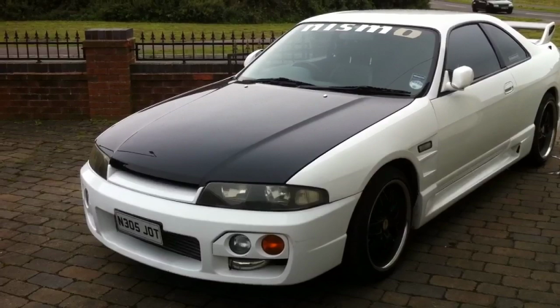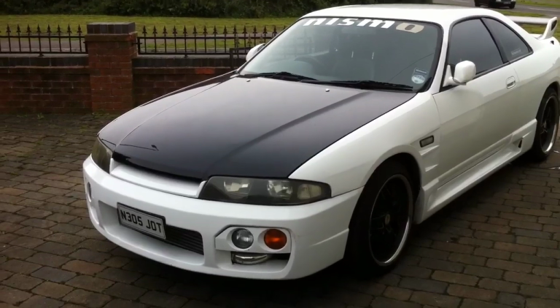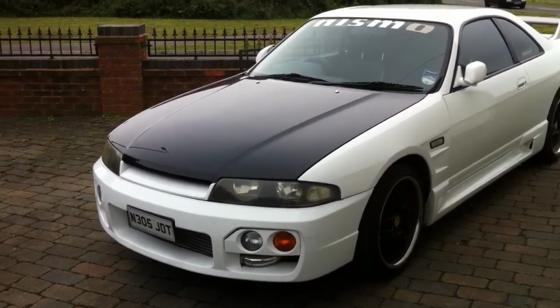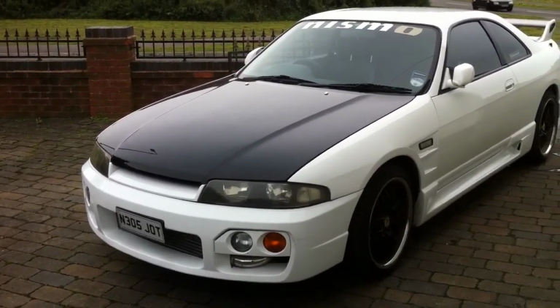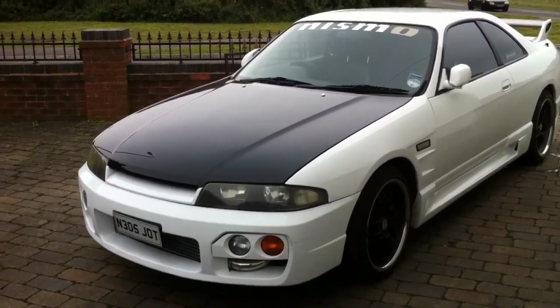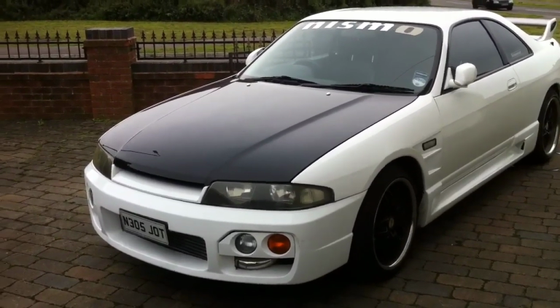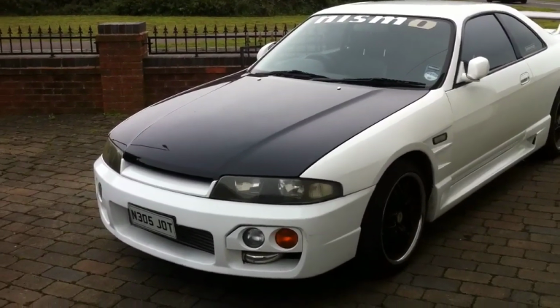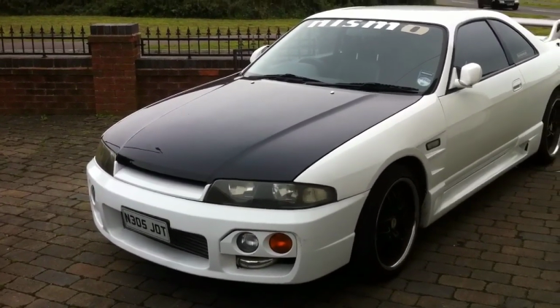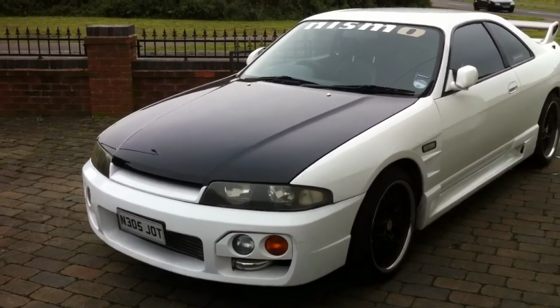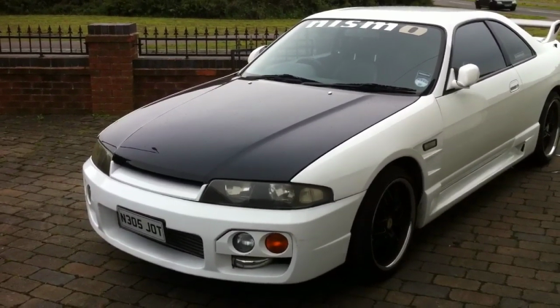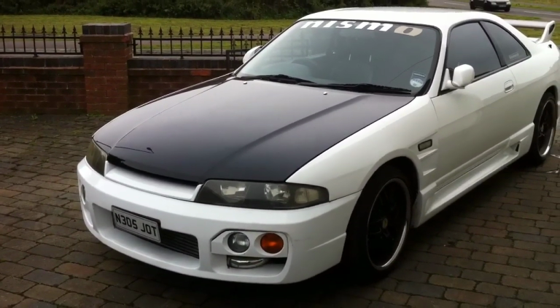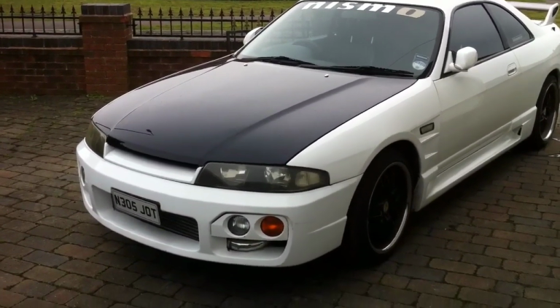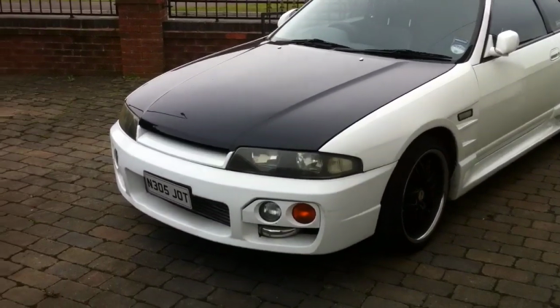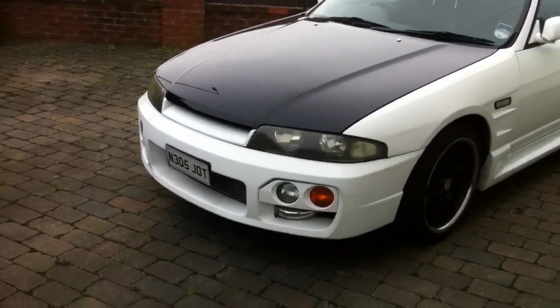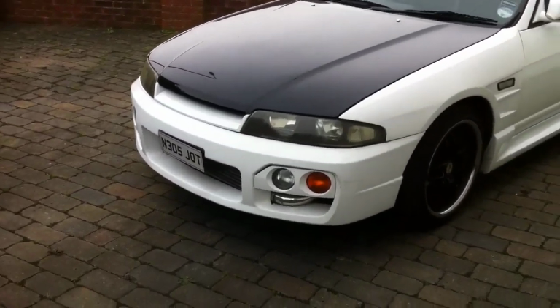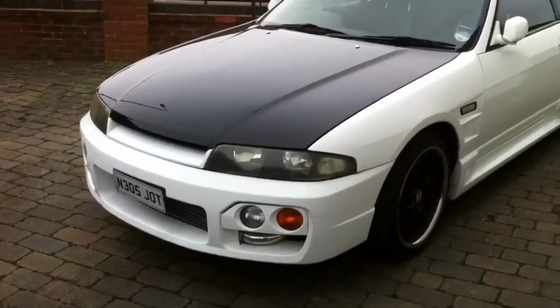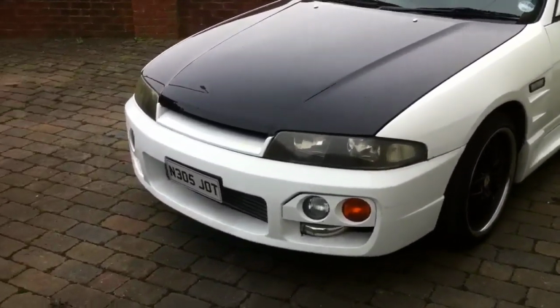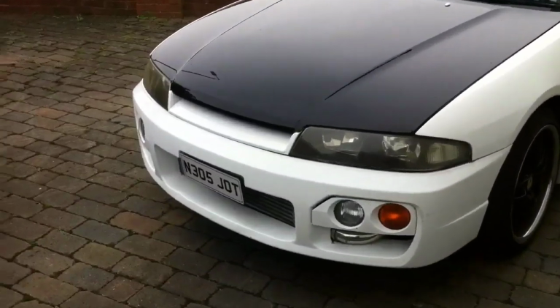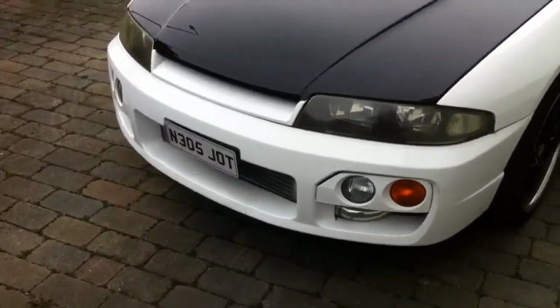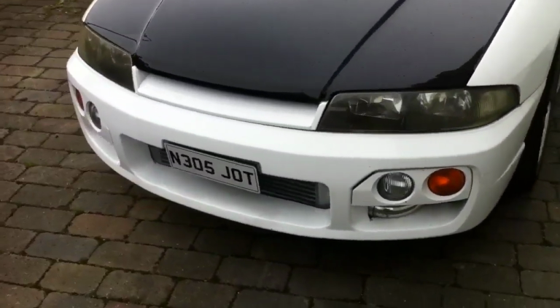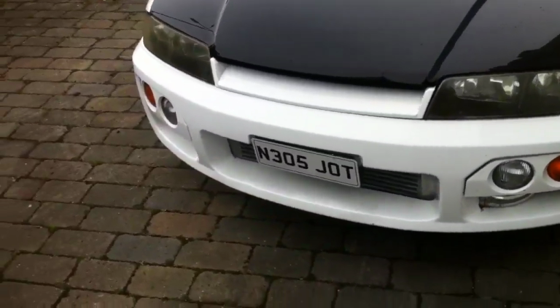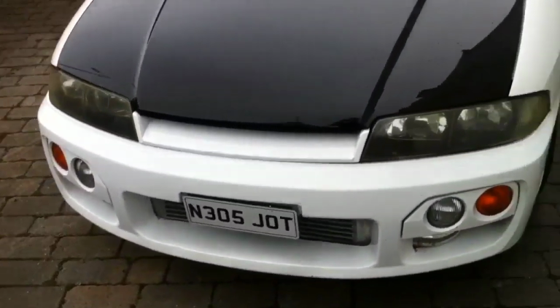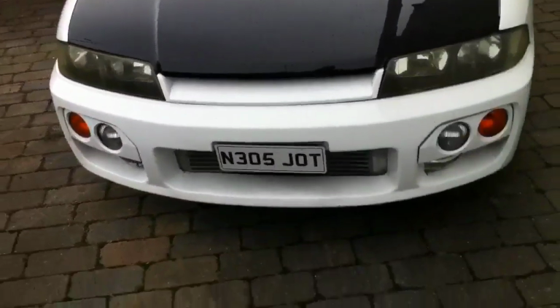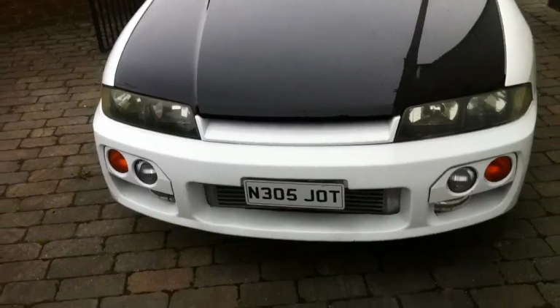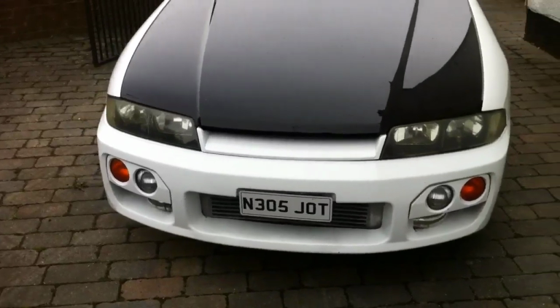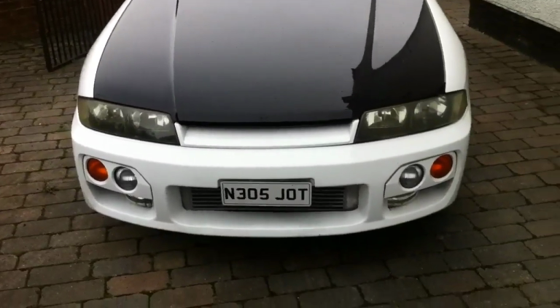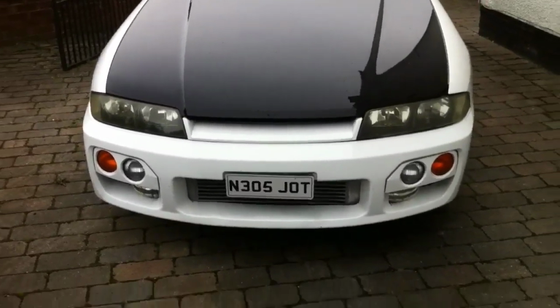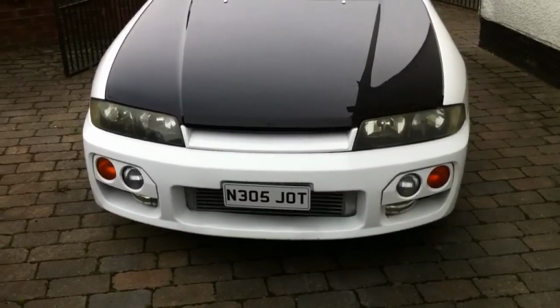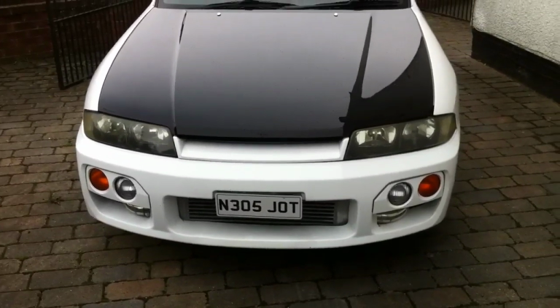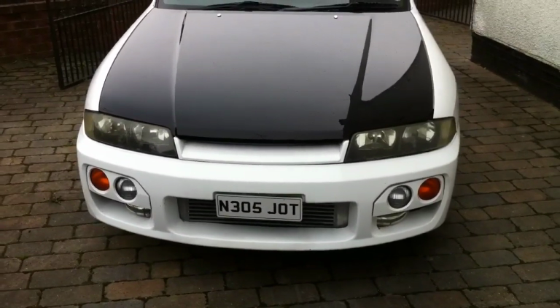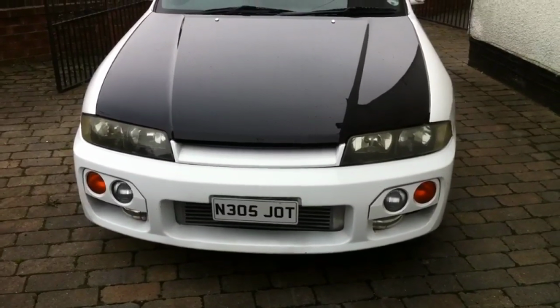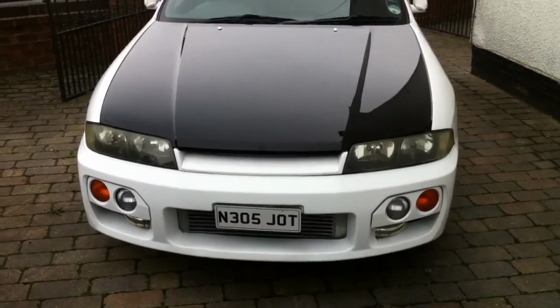Right, here we go. It's a 1996 Spec 2 Nissan Skyline. I've had it for a couple of weeks now. I don't know a lot about the modifications — I'll have a walkabout.